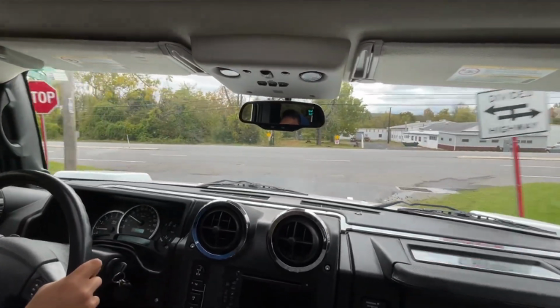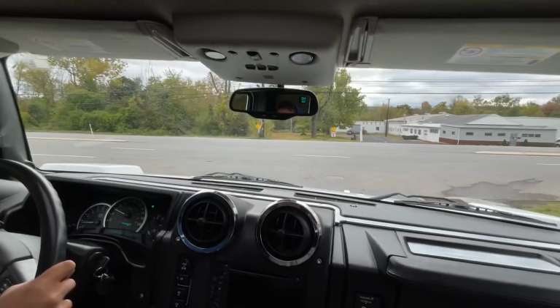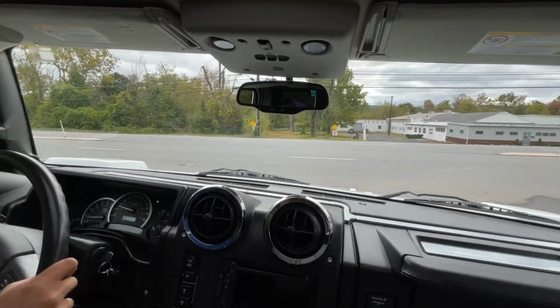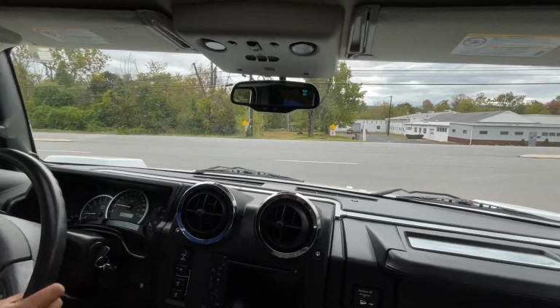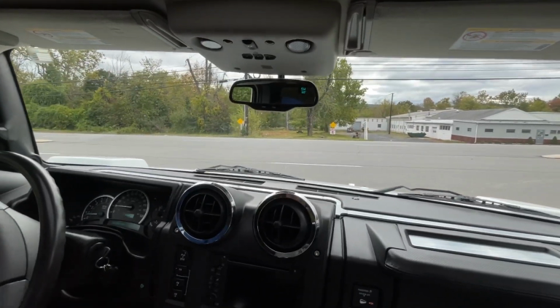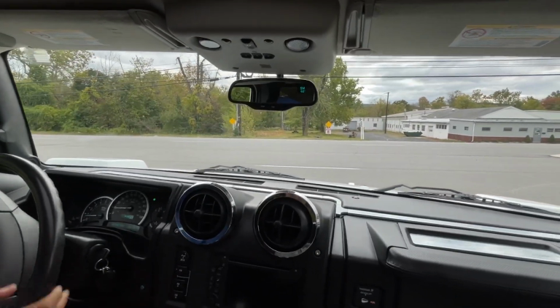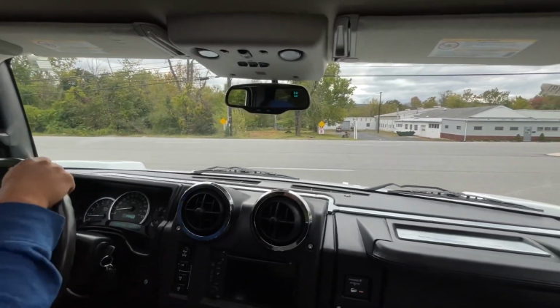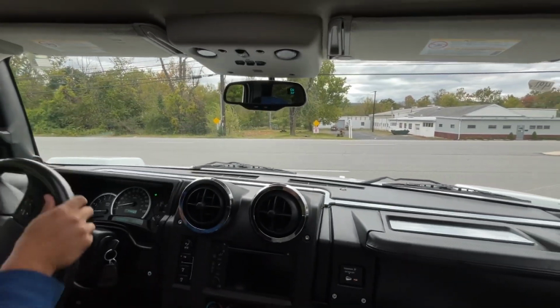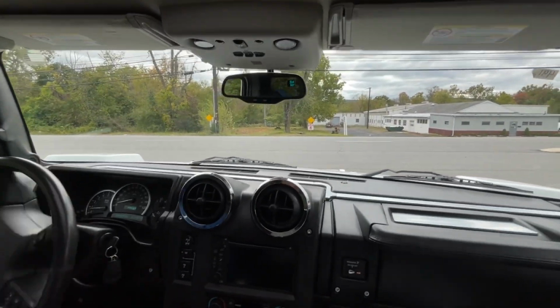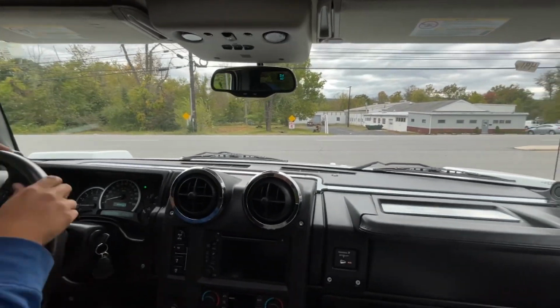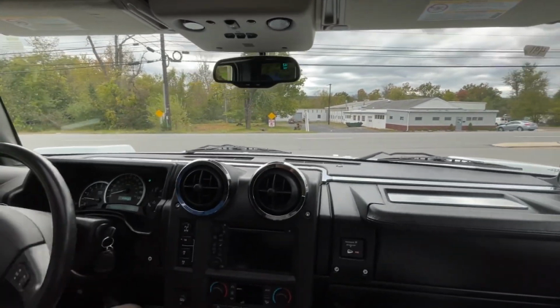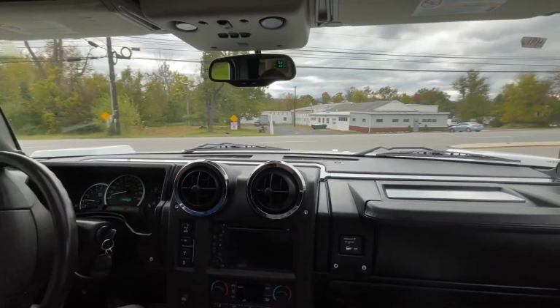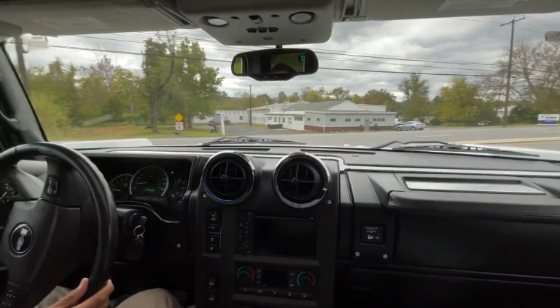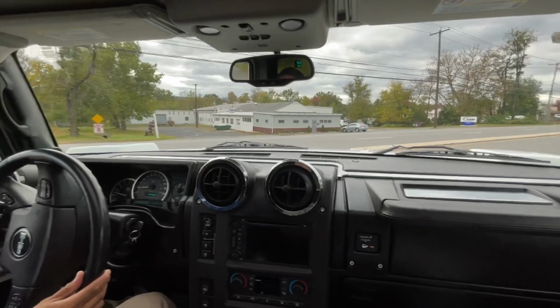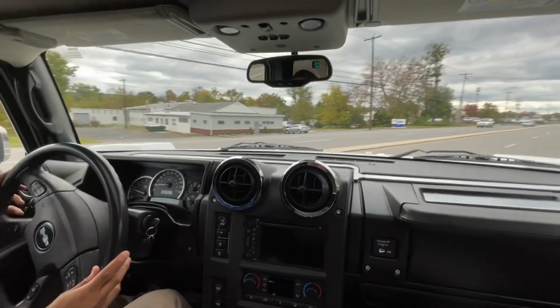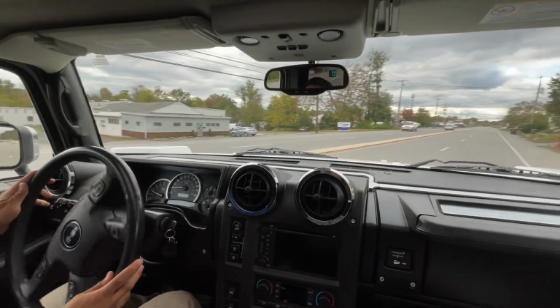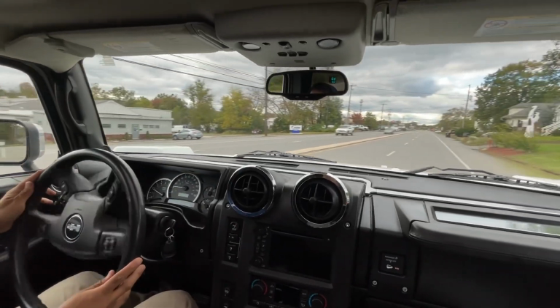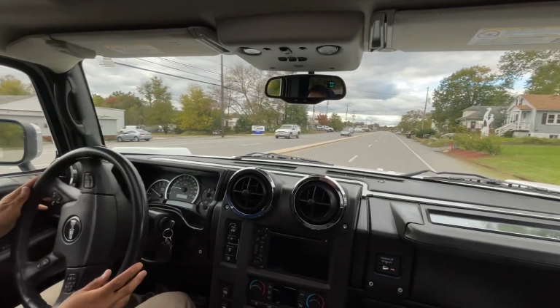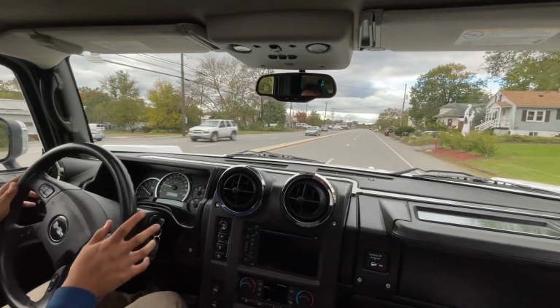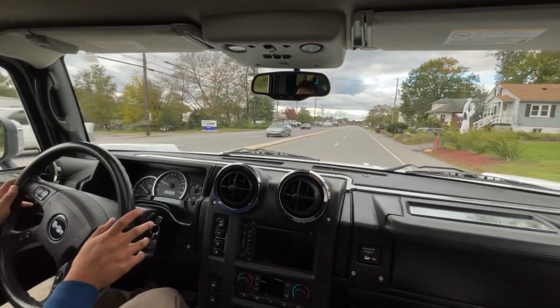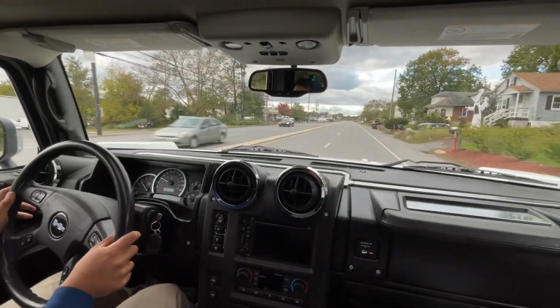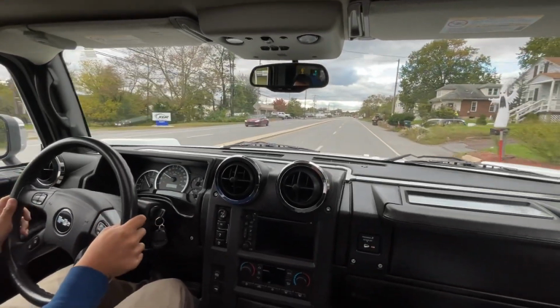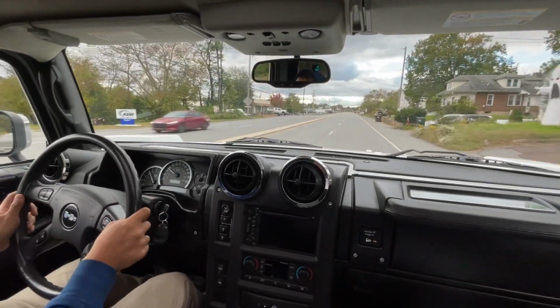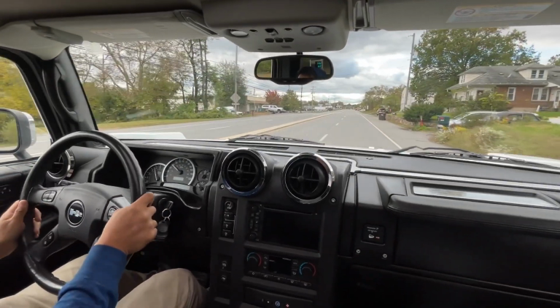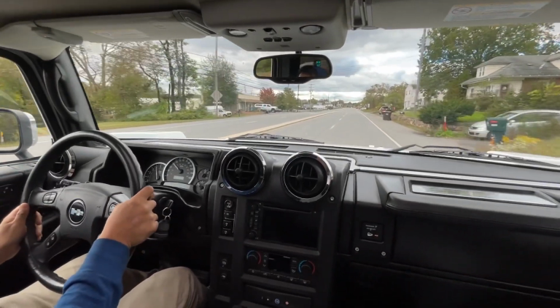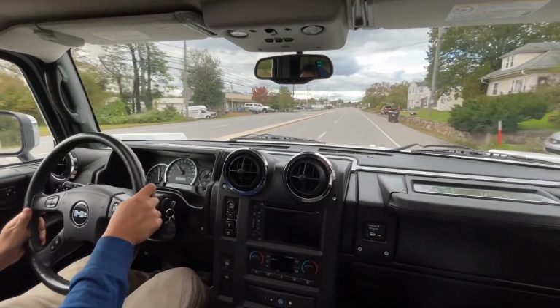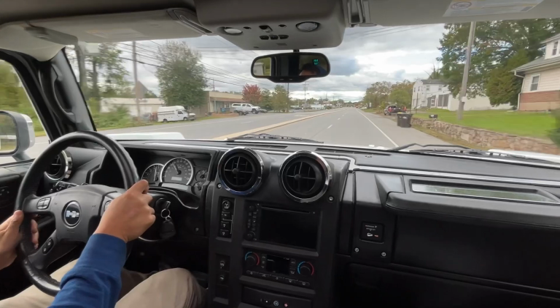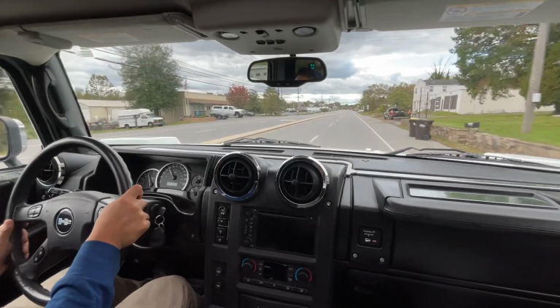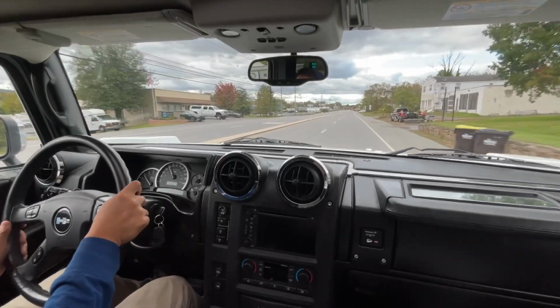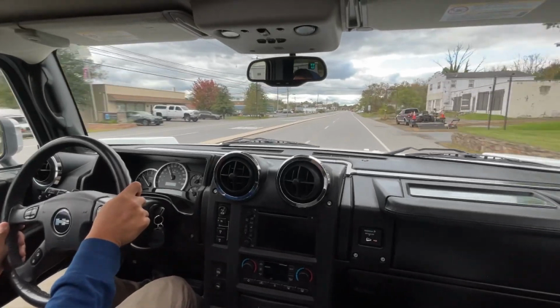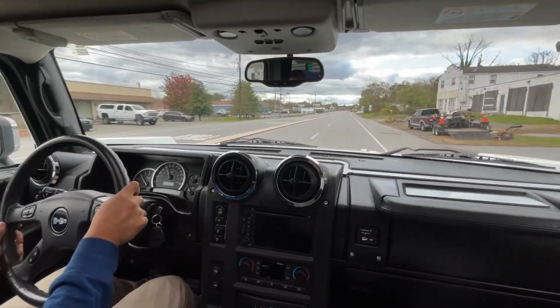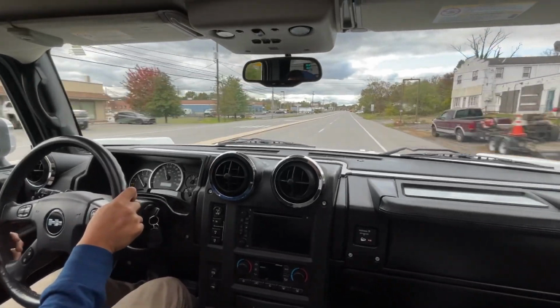The ride is pretty soft. And it sounds amazing for a truck.